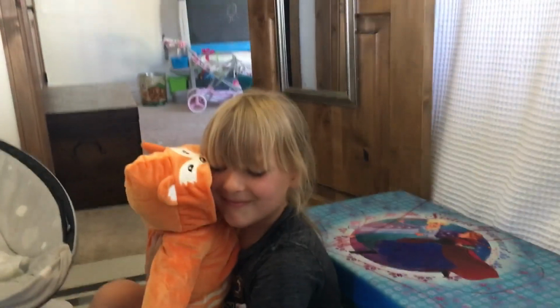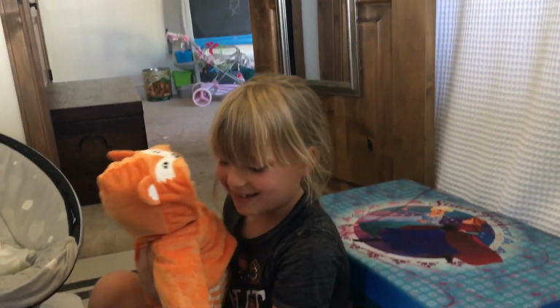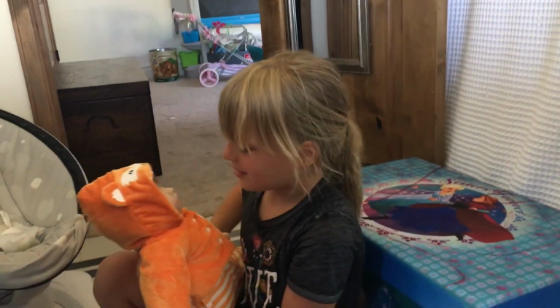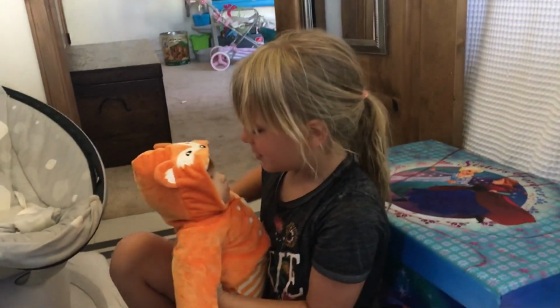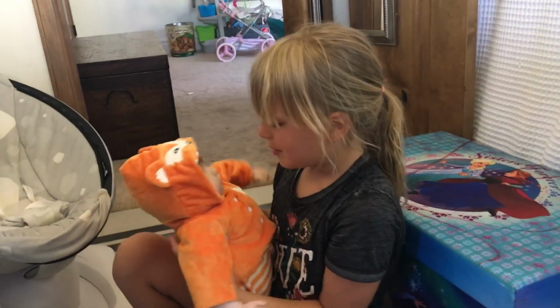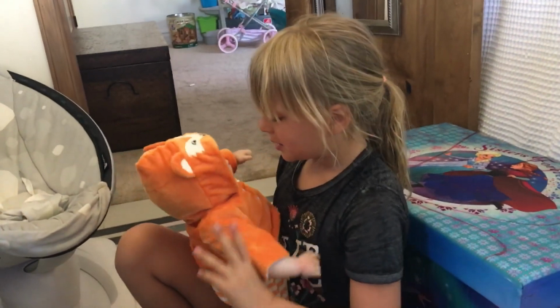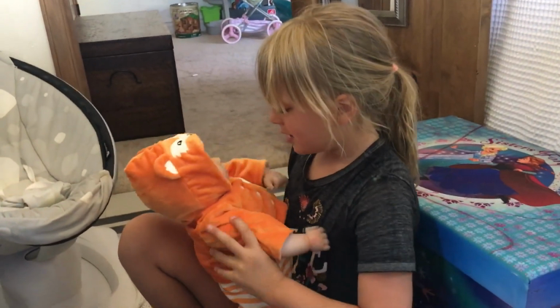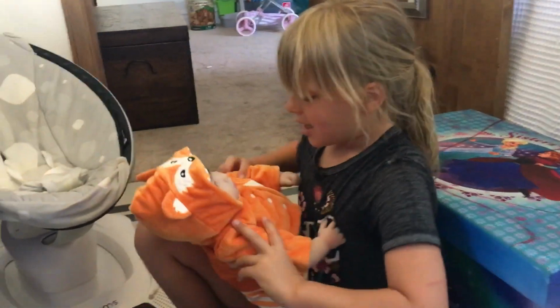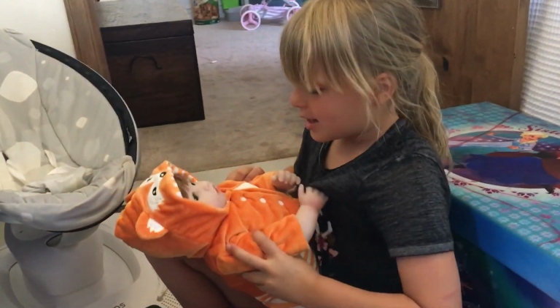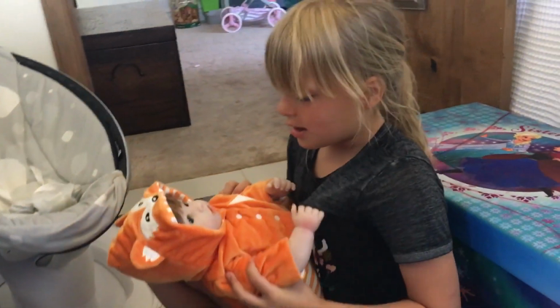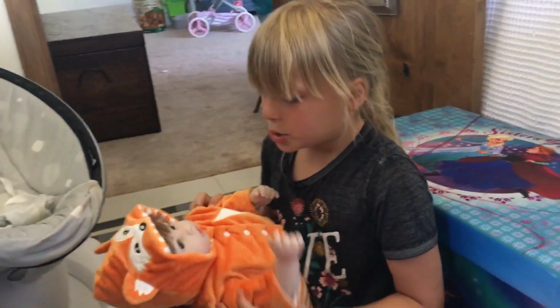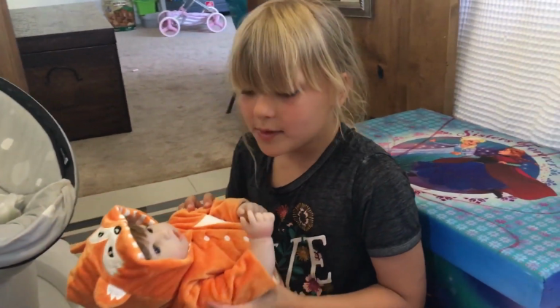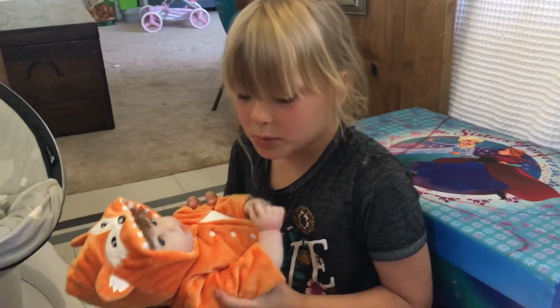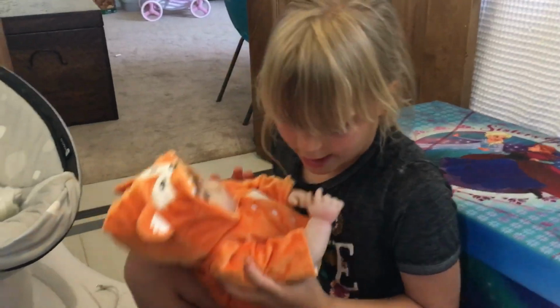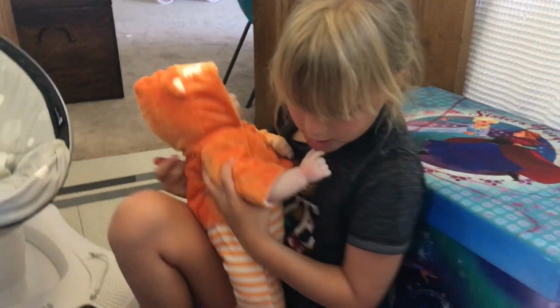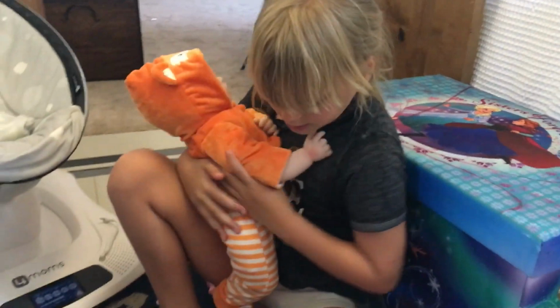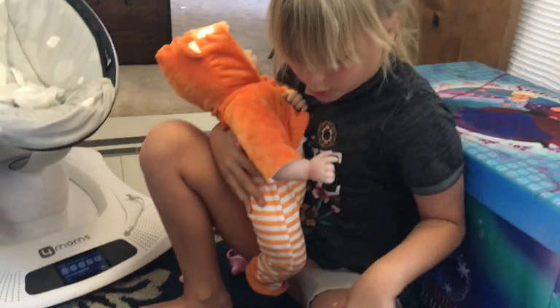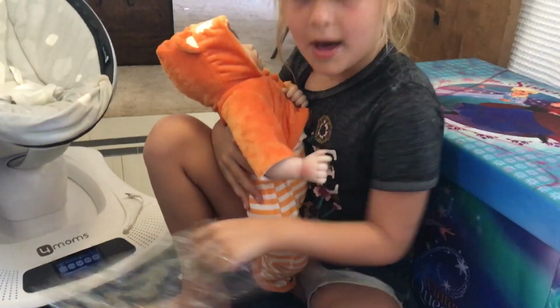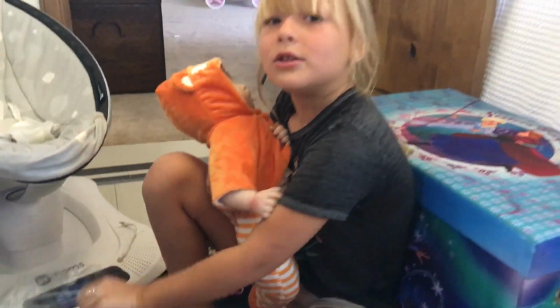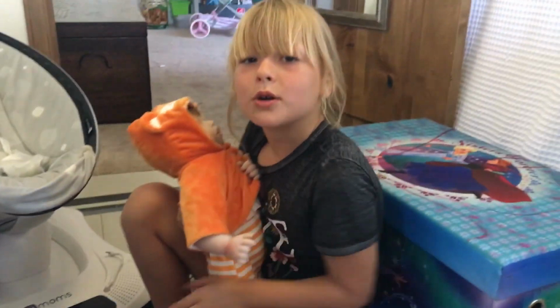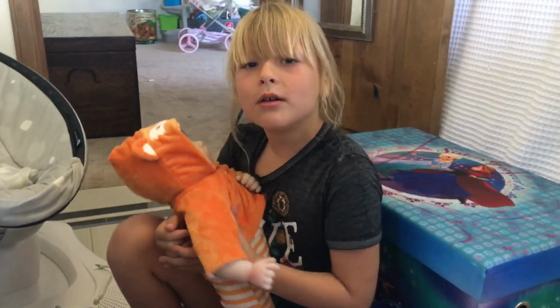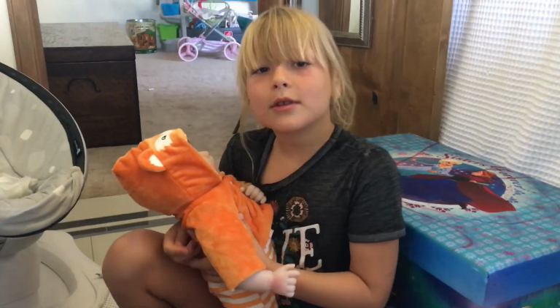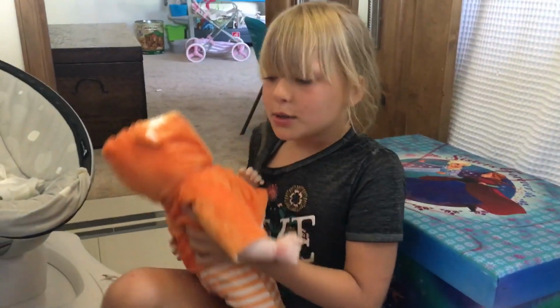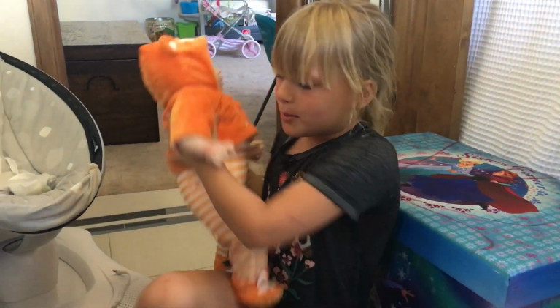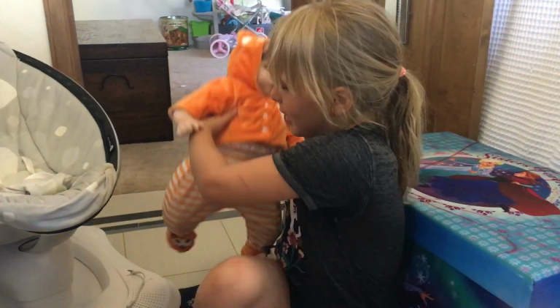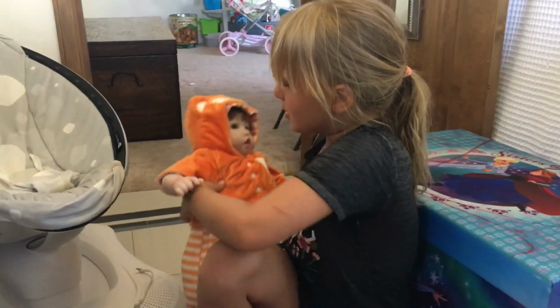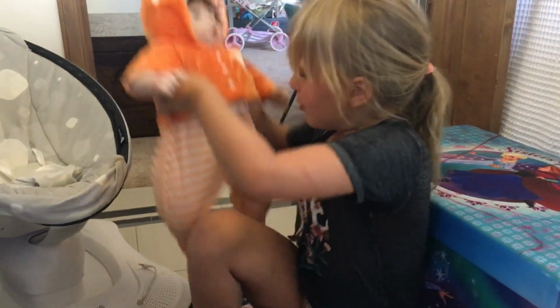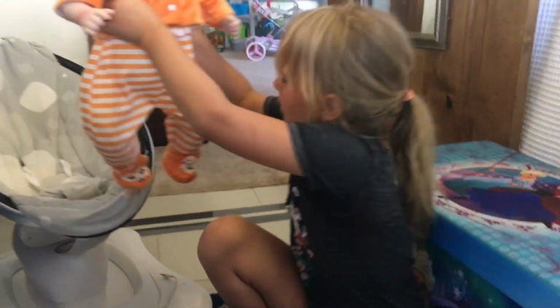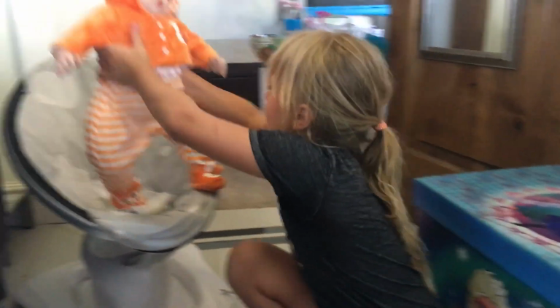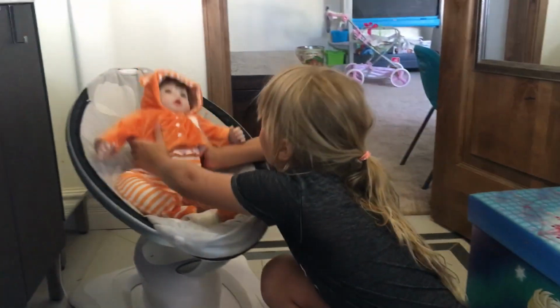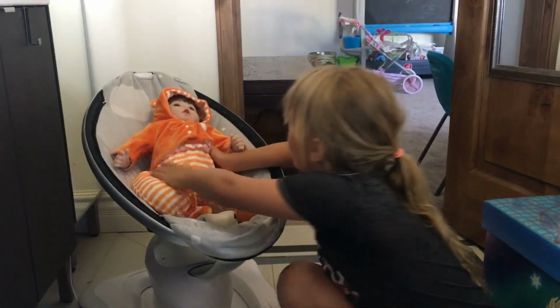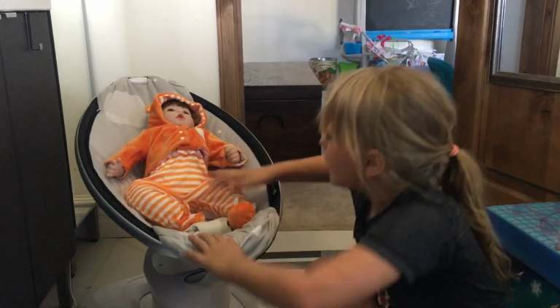I love her so much, and if you guys would like, I could show you my nursery. So I'll be showing you my nursery — I'll put her in here right quick.